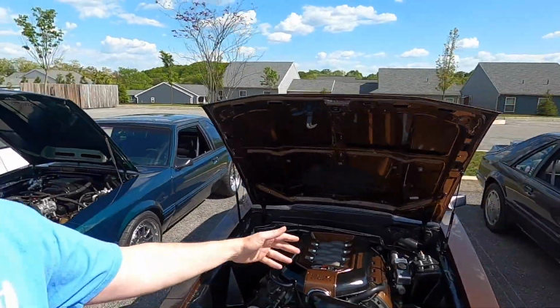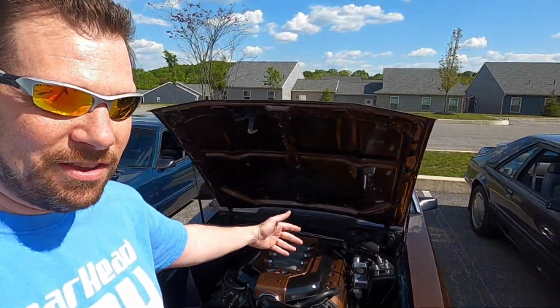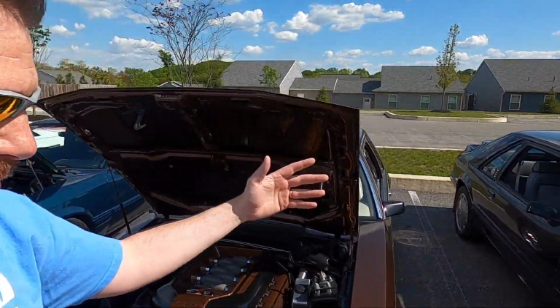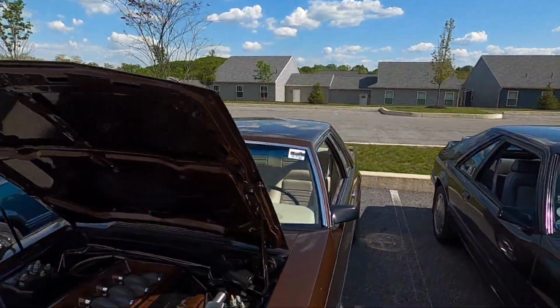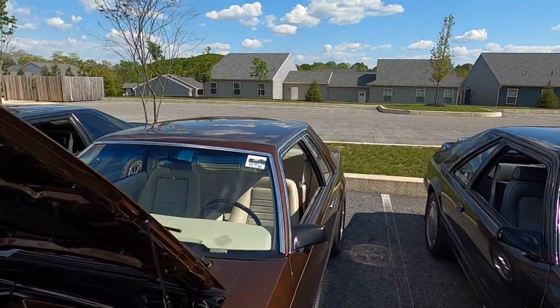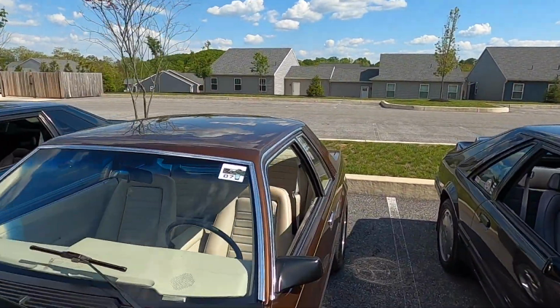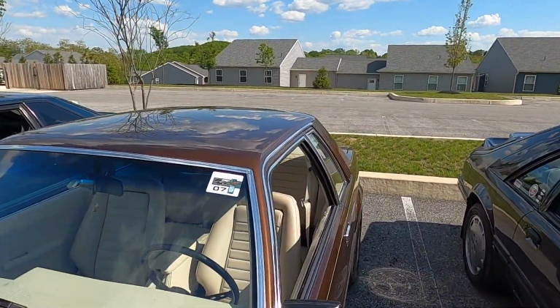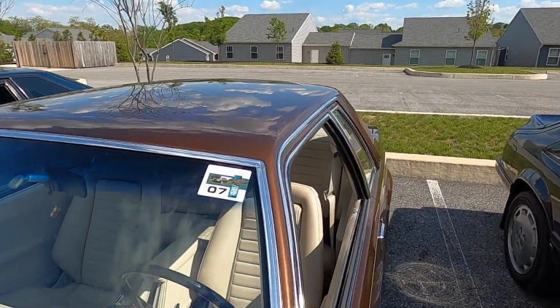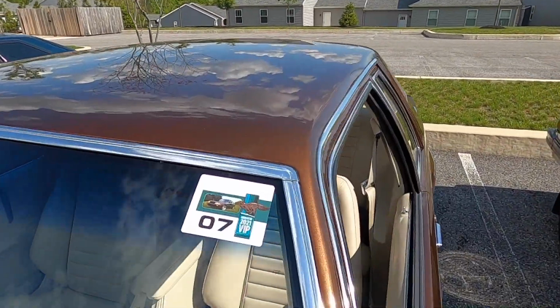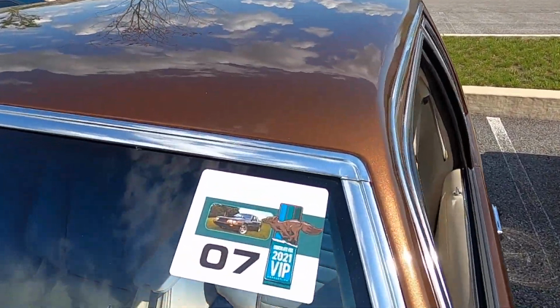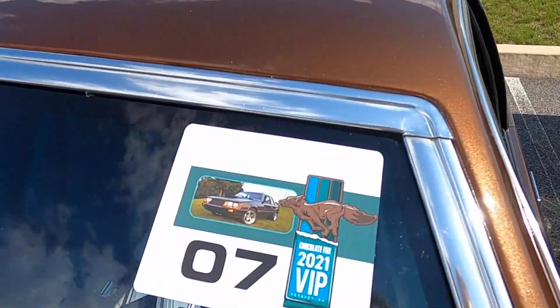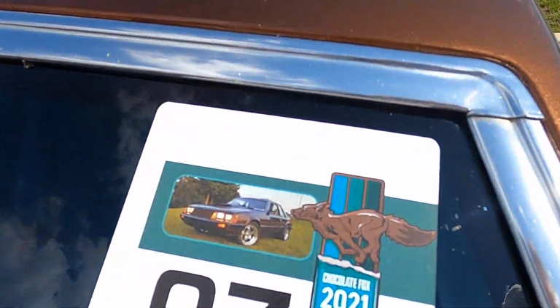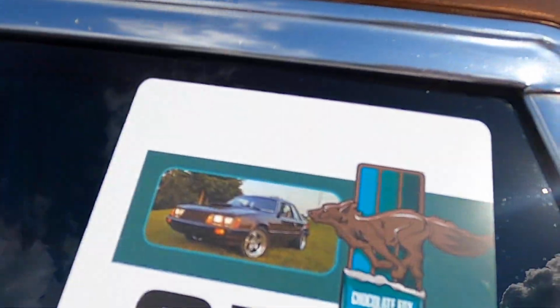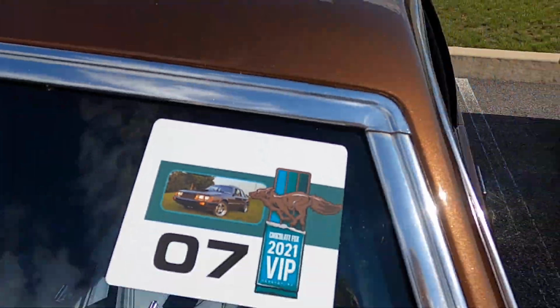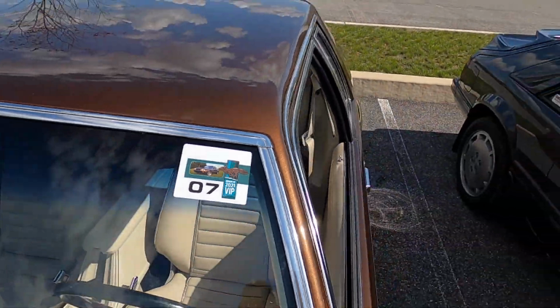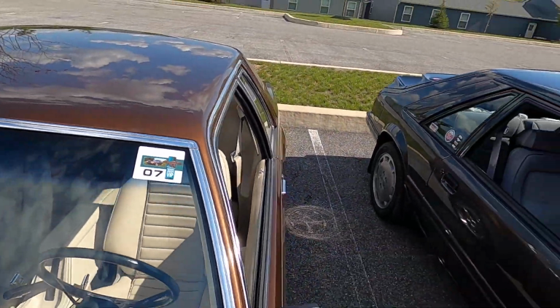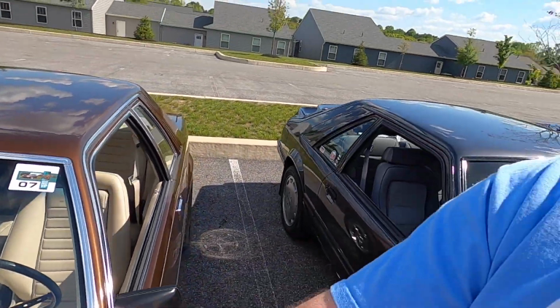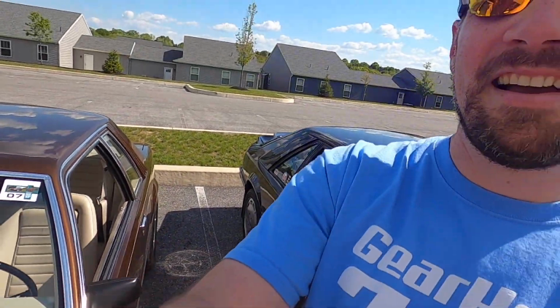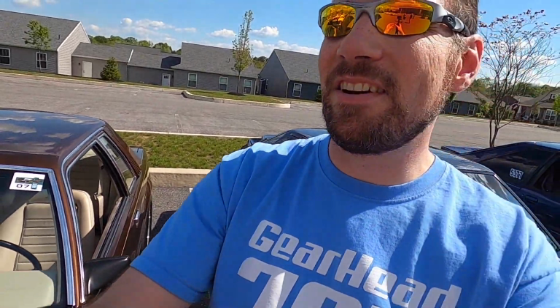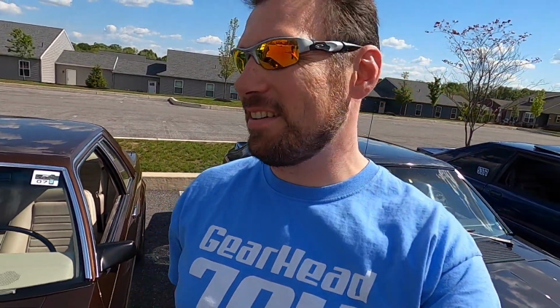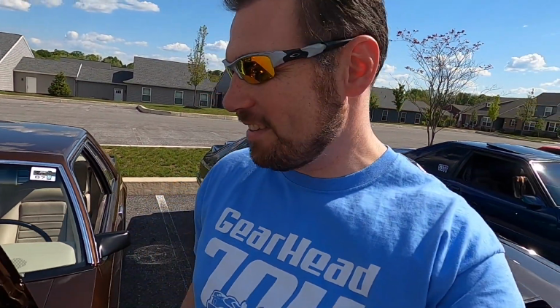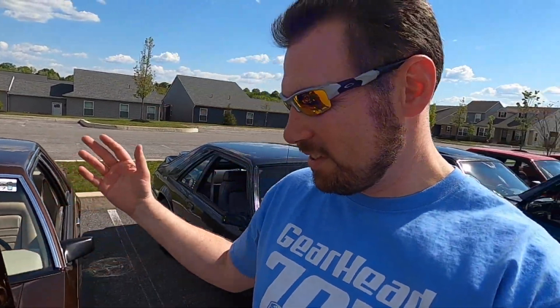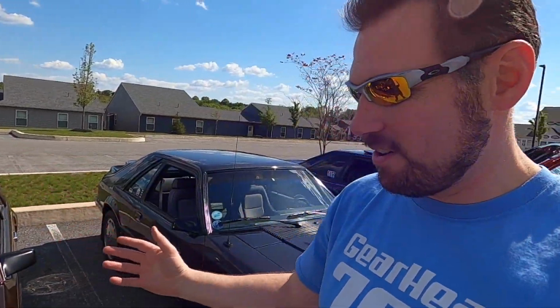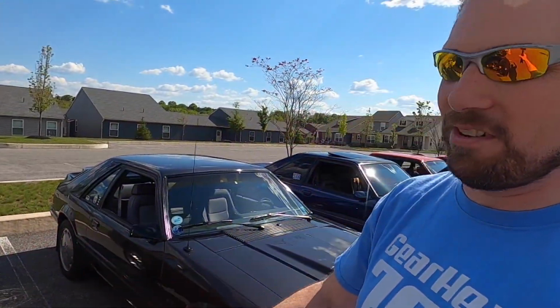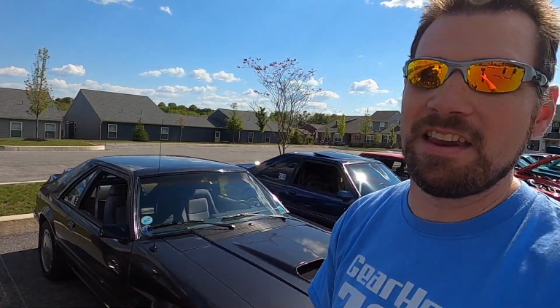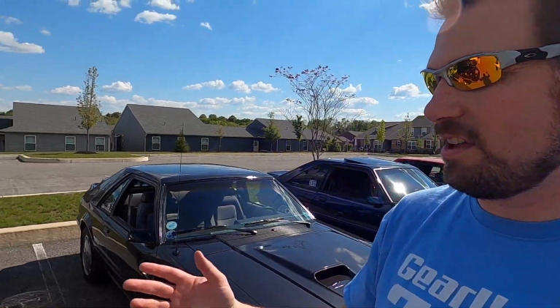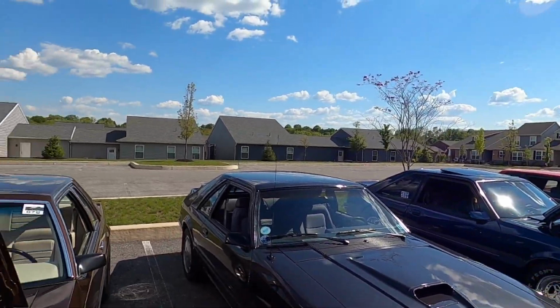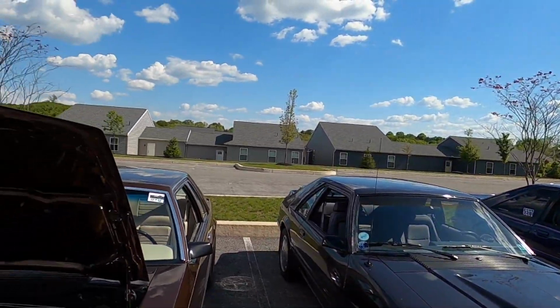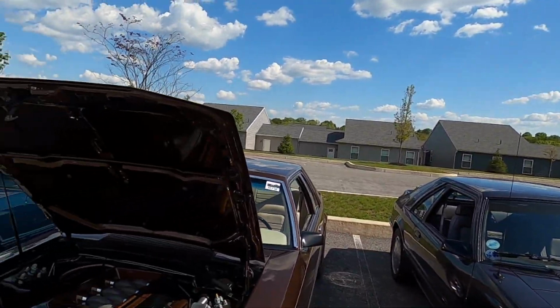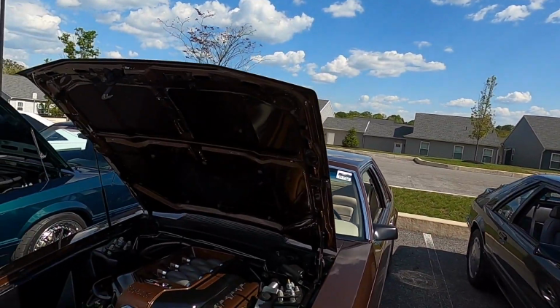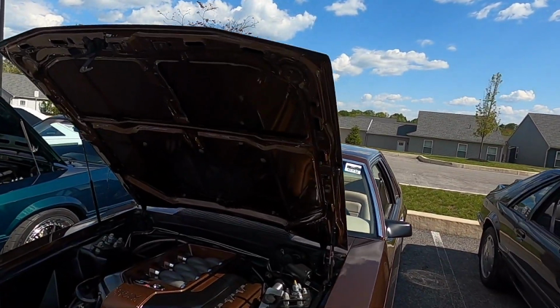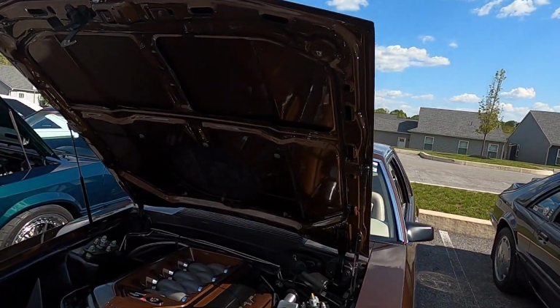If you don't believe me, look right here. That's right - it's even on the shirts, guys. This was the car used for the shirts. And he just opened up the hood - I had no idea it was Coyote swapped. Look at this engine bay.